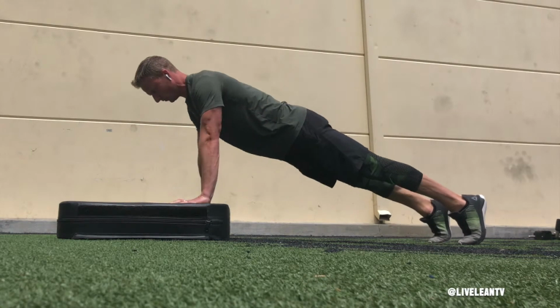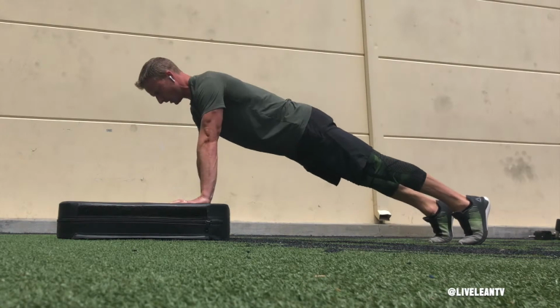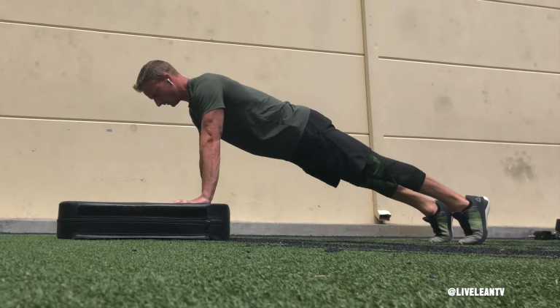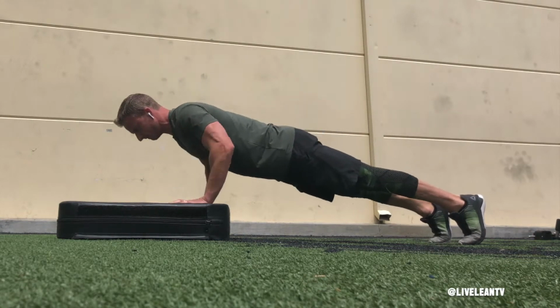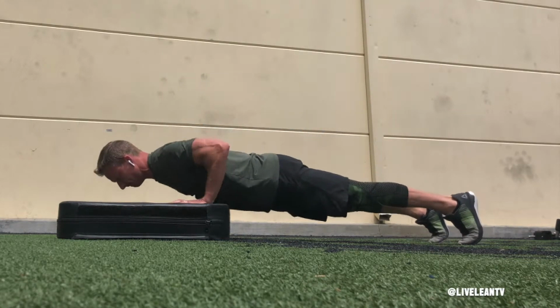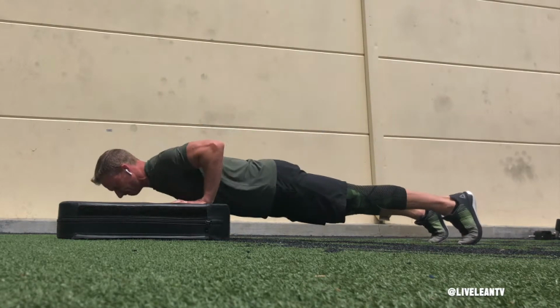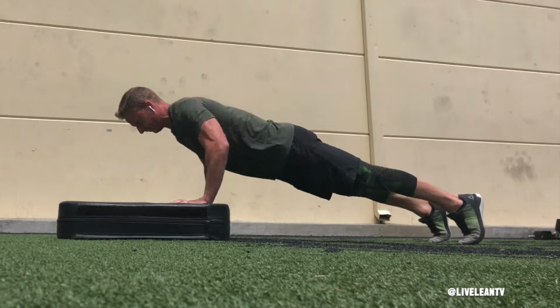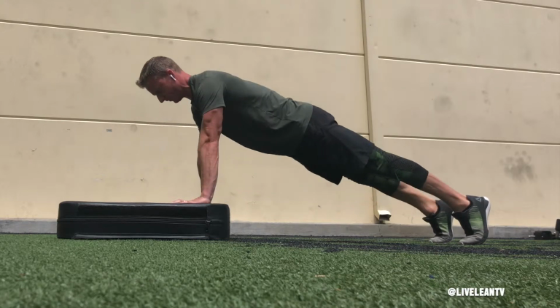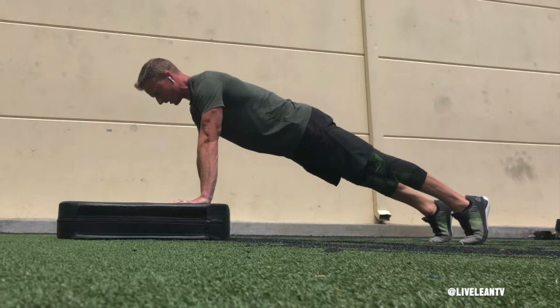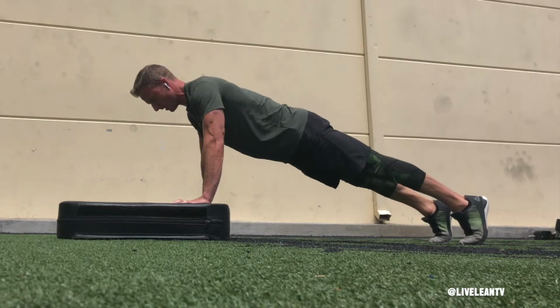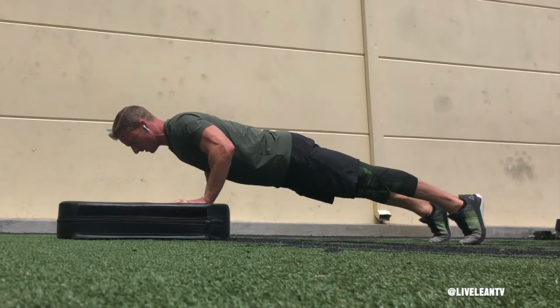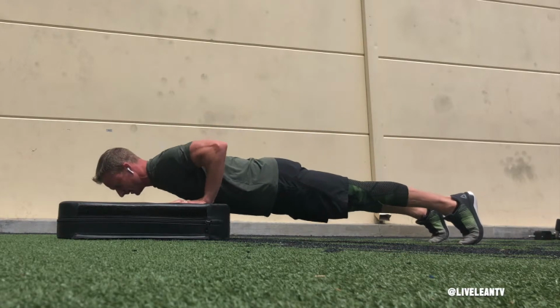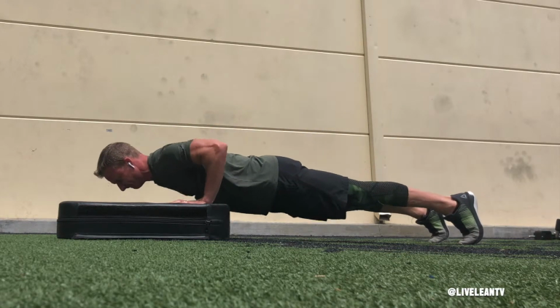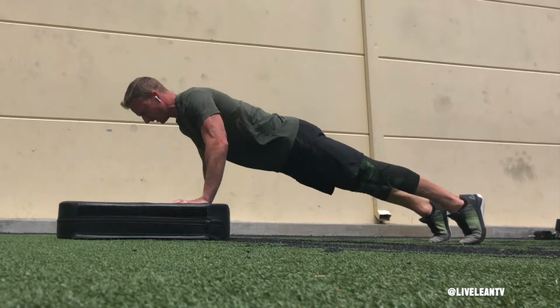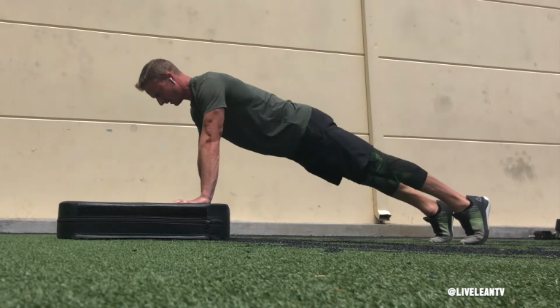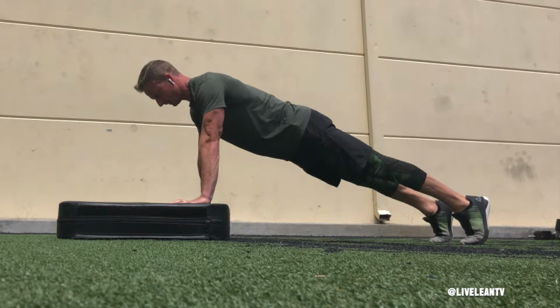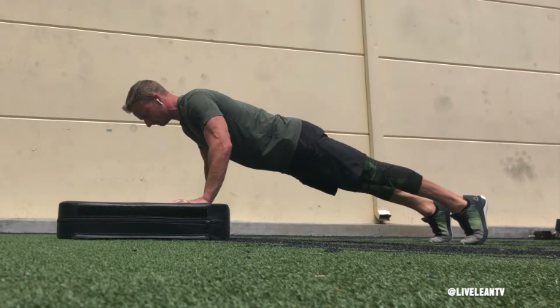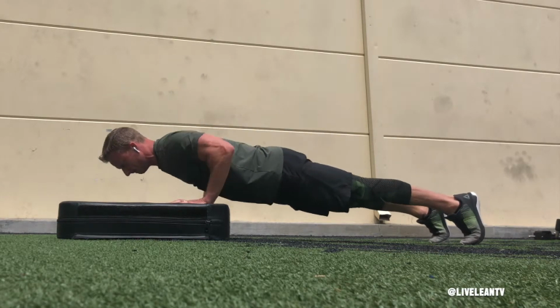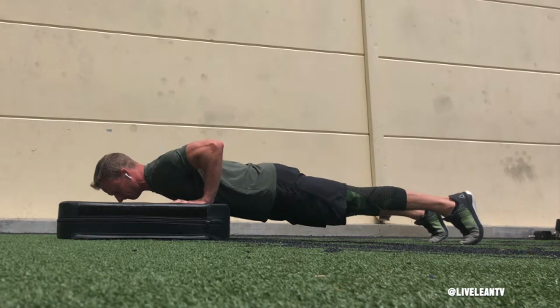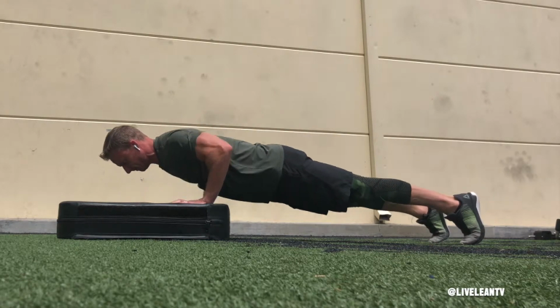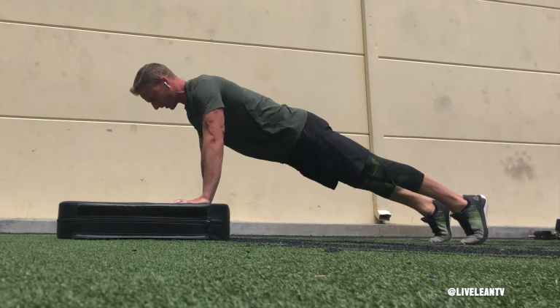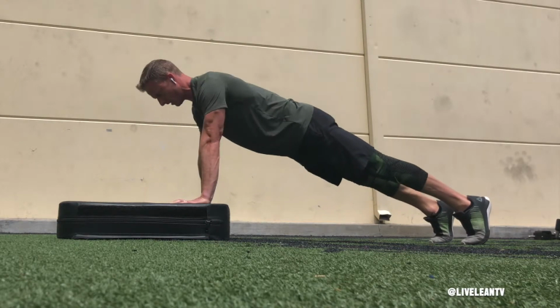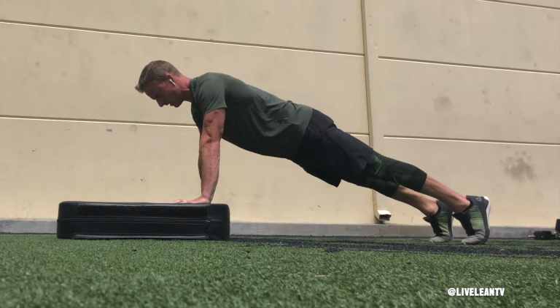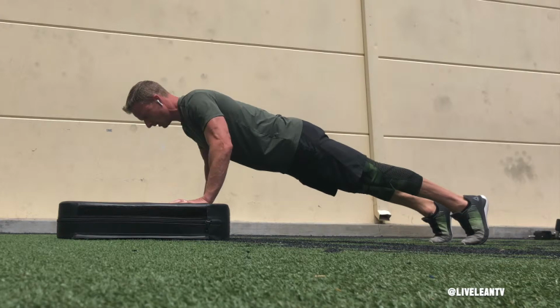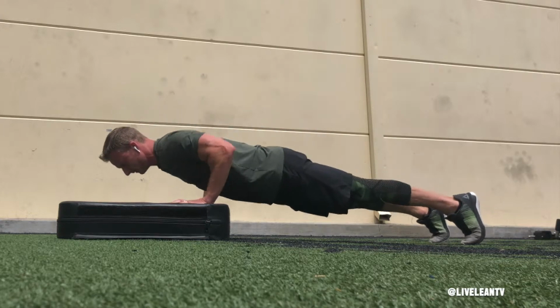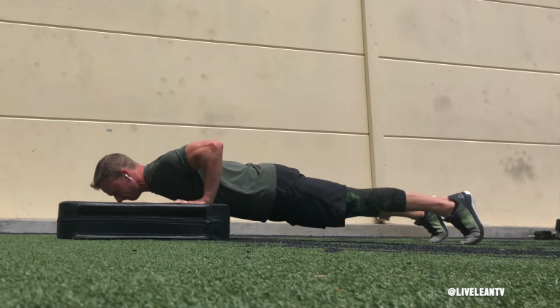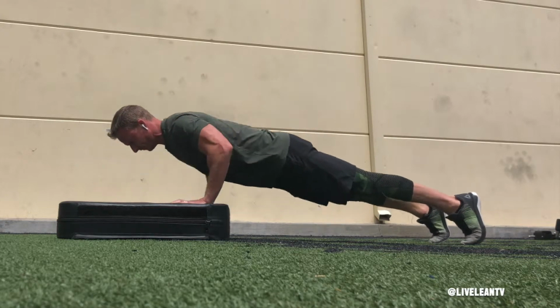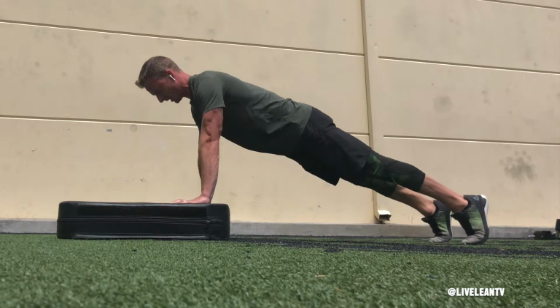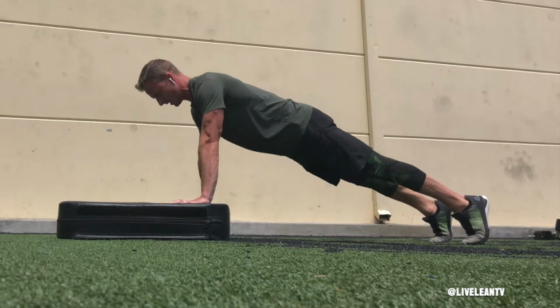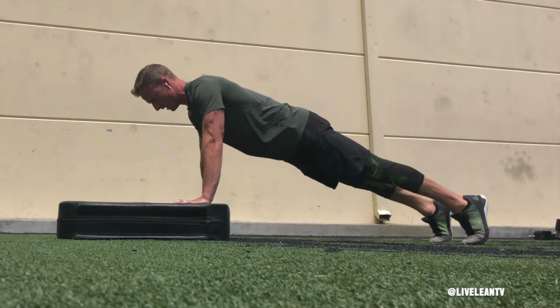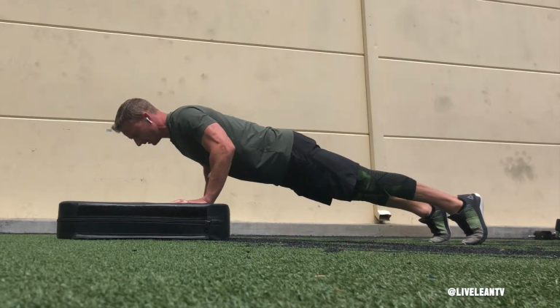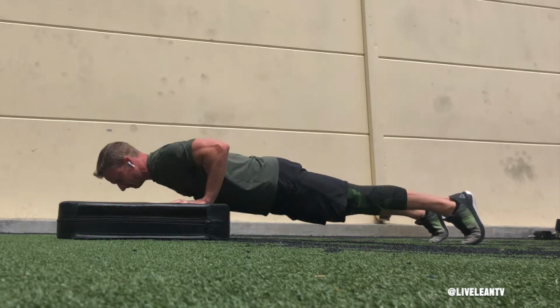Lower your chest to the step by bending your elbows. As your chest reaches just above the step, press your hands through the step to extend your elbows and raise your body back to the beginning position. Repeat for reps.